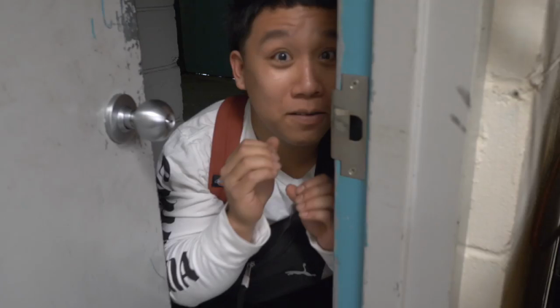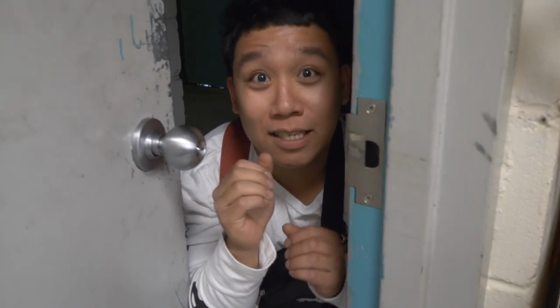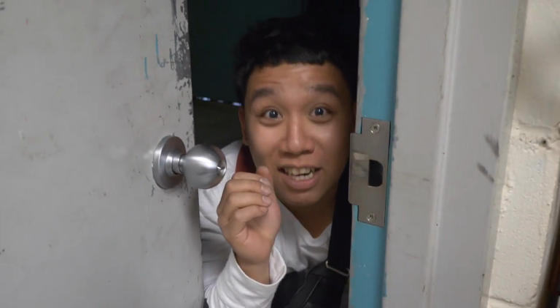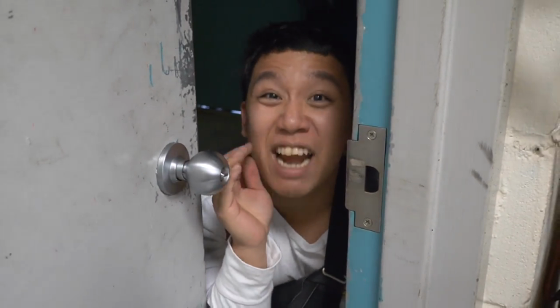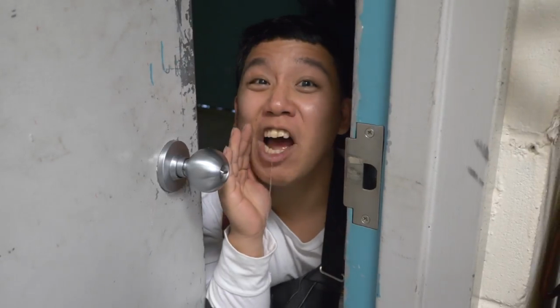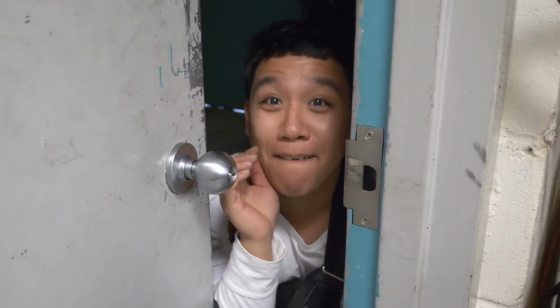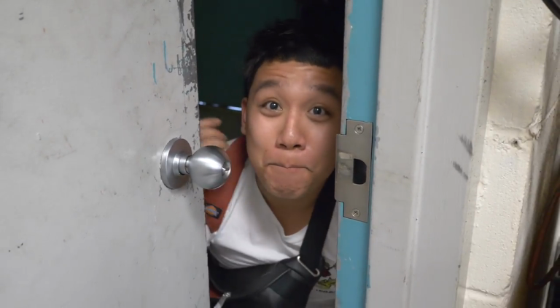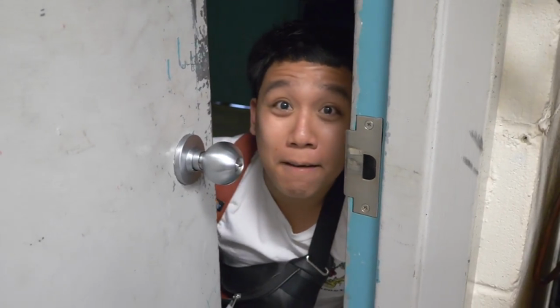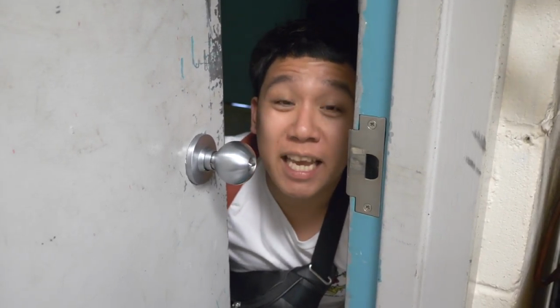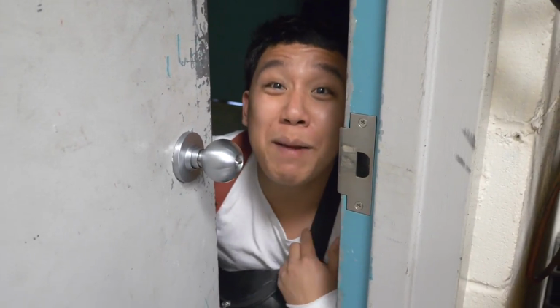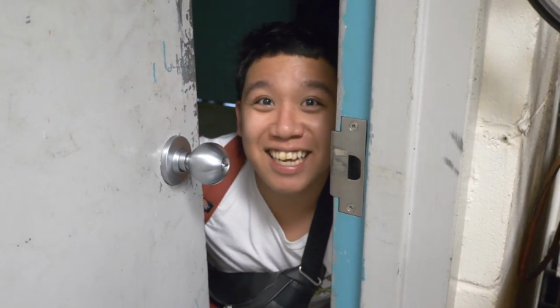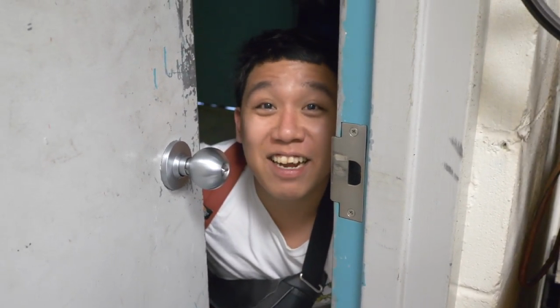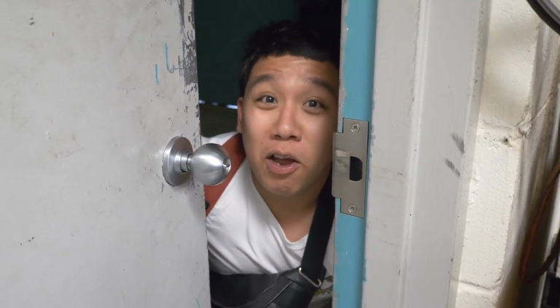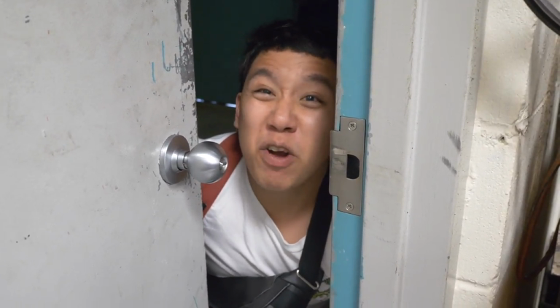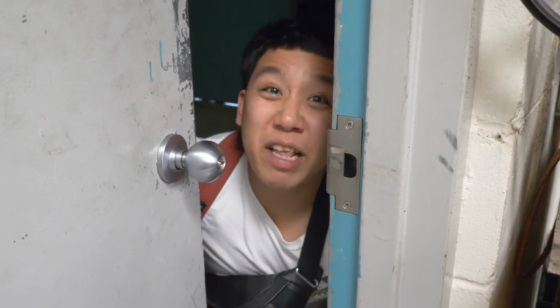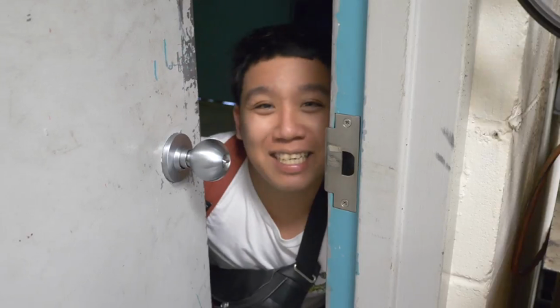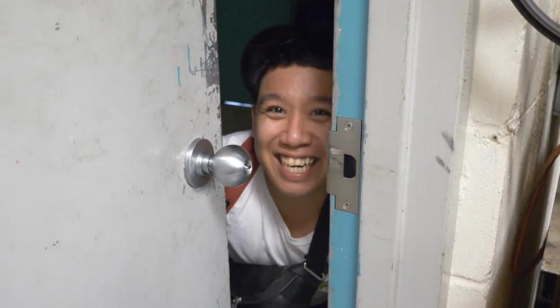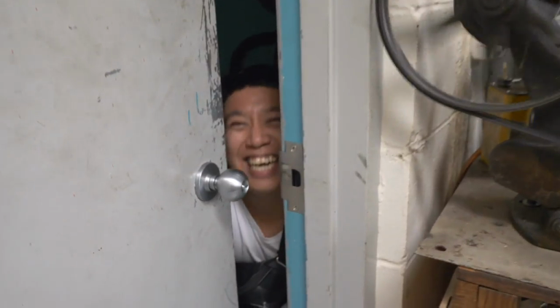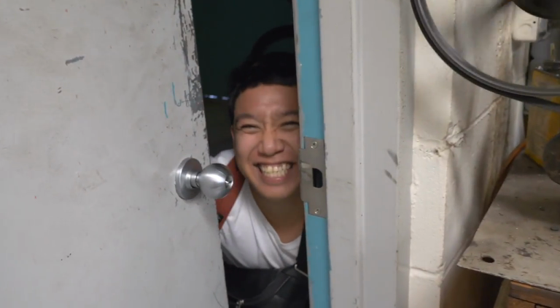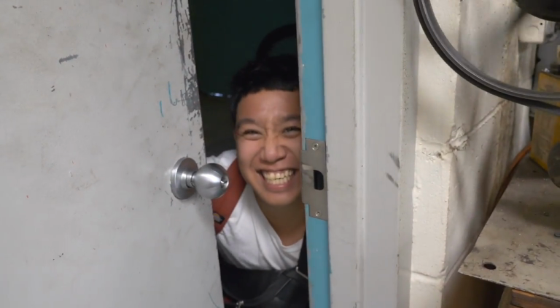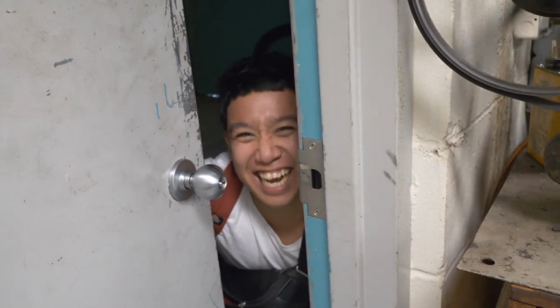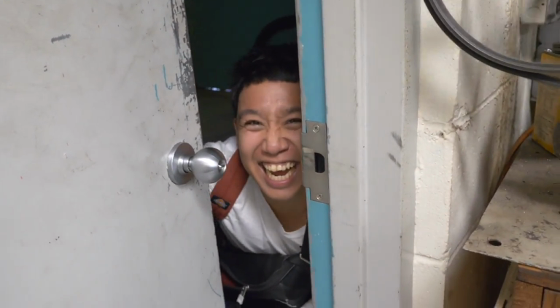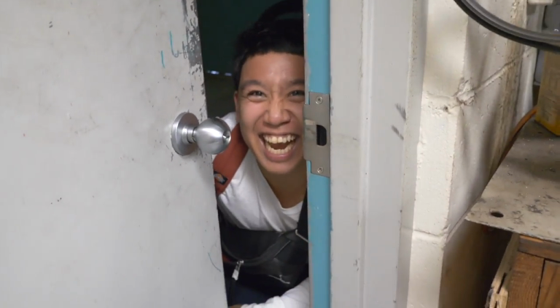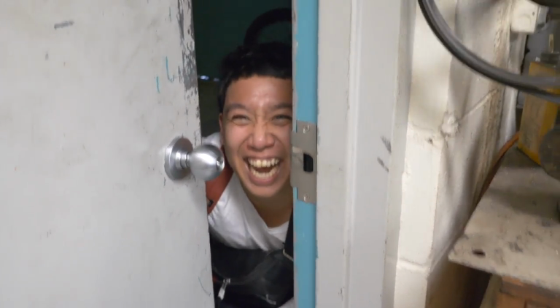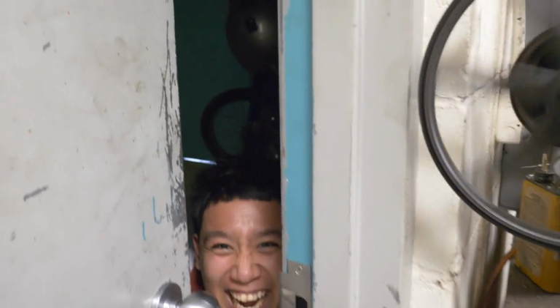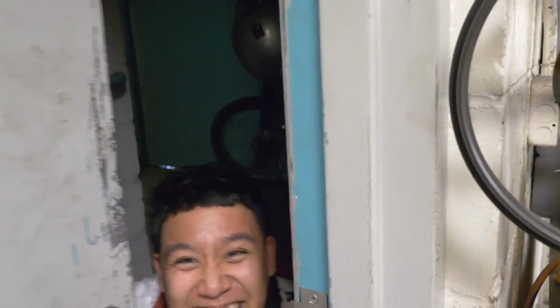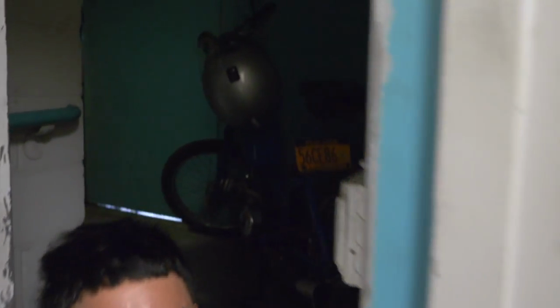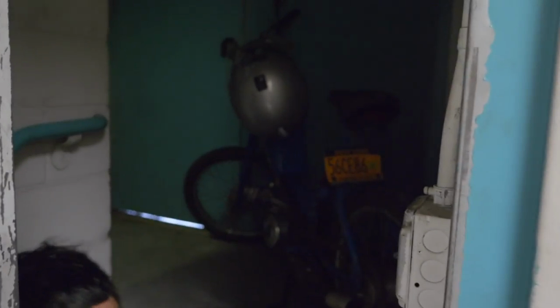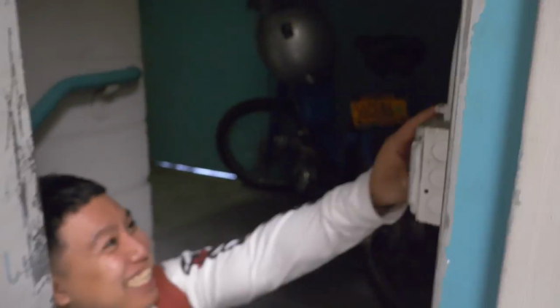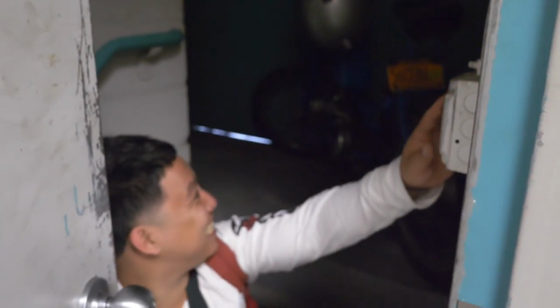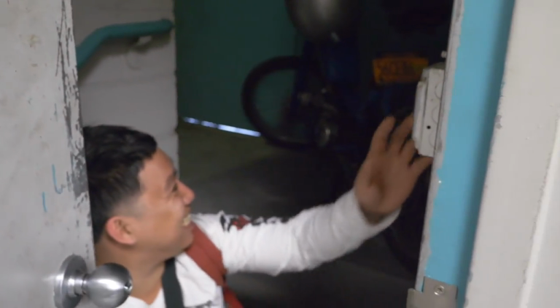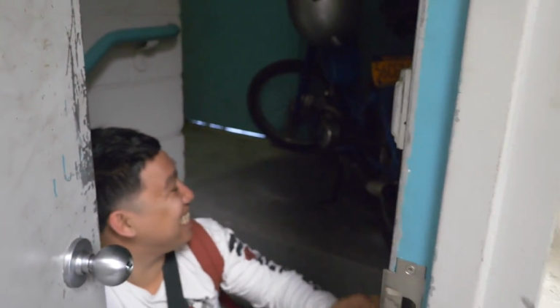Why are you back here? I'm hiding from Dutch. Dutch owes you money? He owes me money — I don't want to deal with him. Usually if he owes you money, then he should be hiding. Your bike's back here too? No evidence, no evidence.